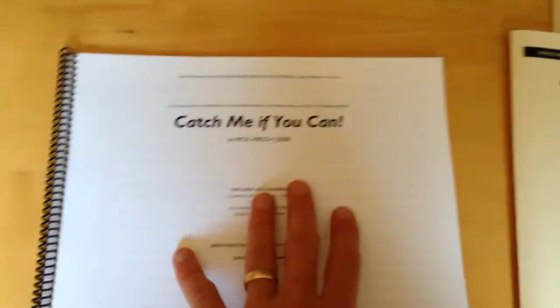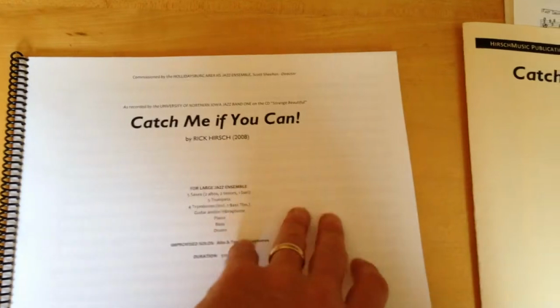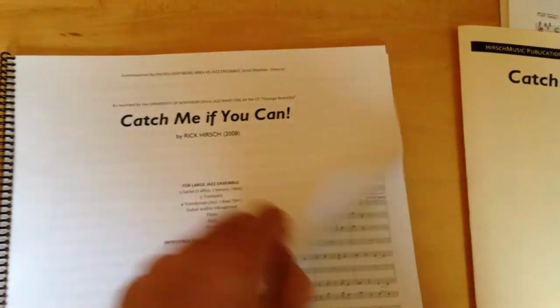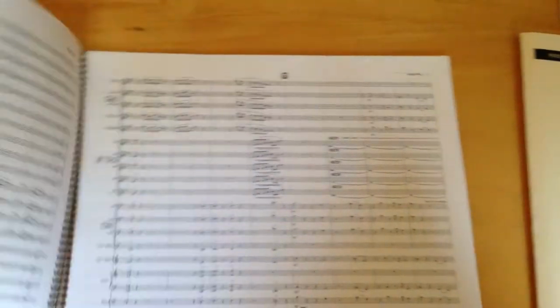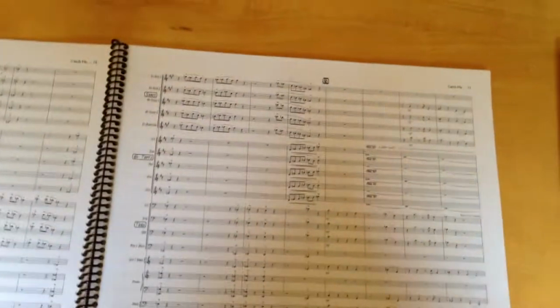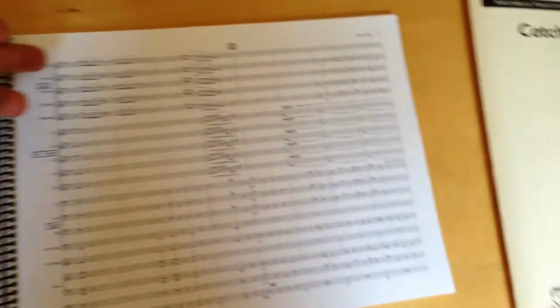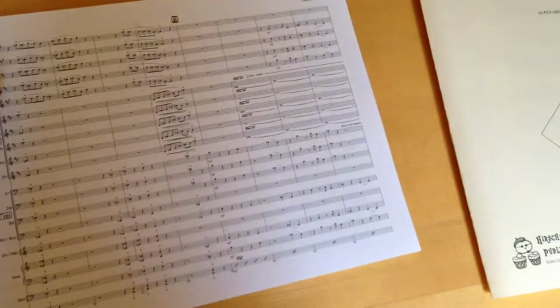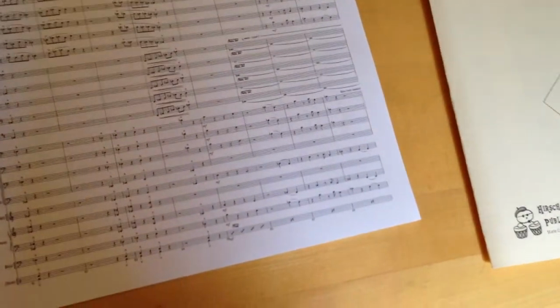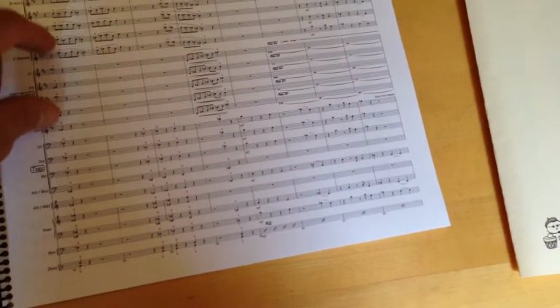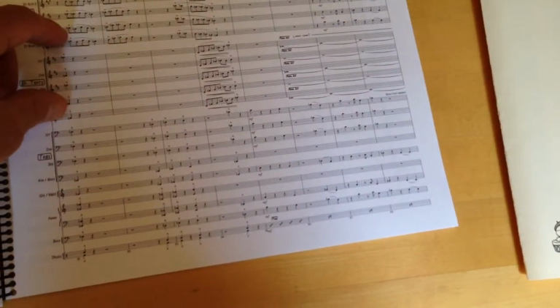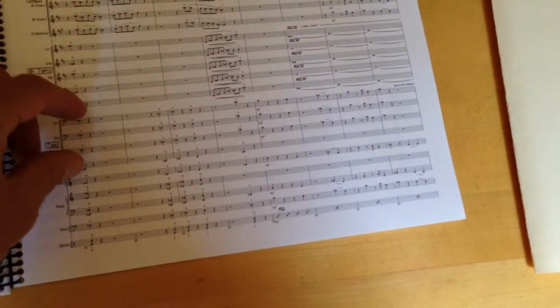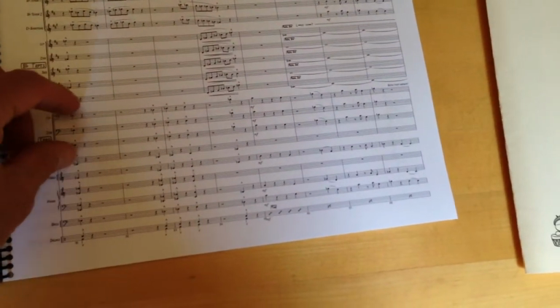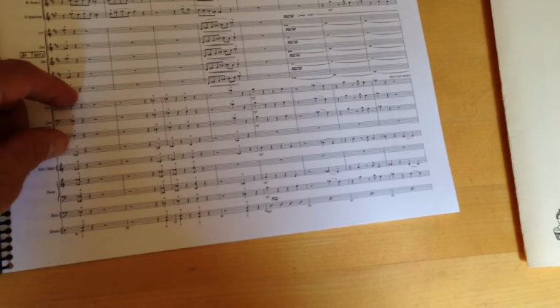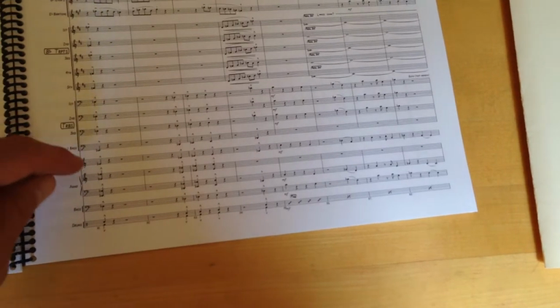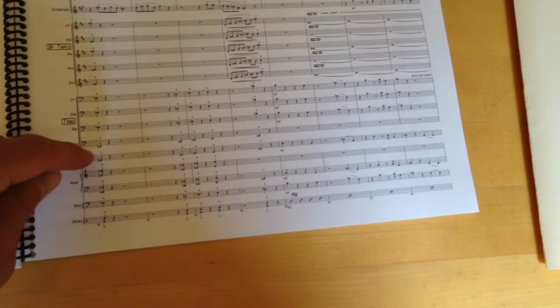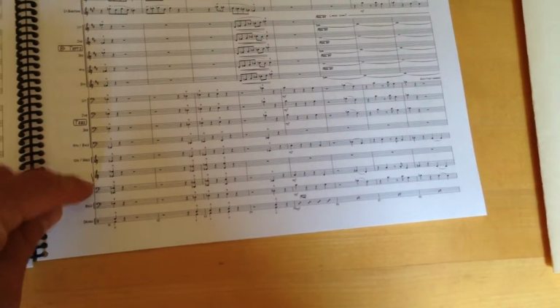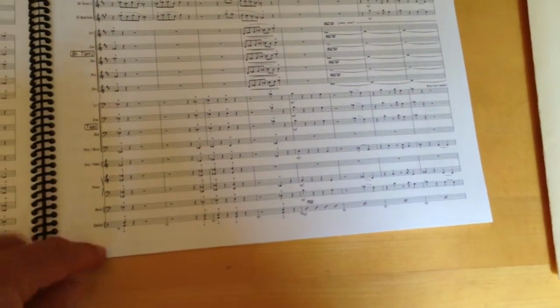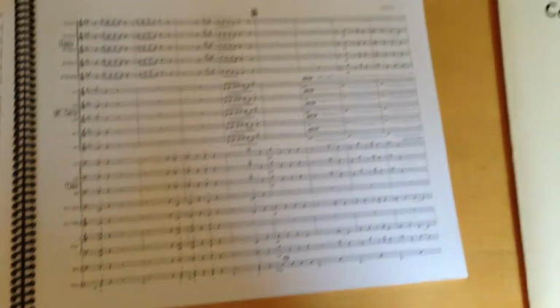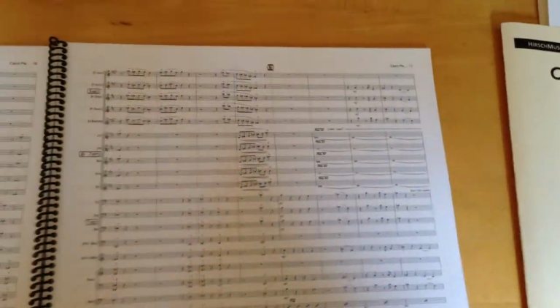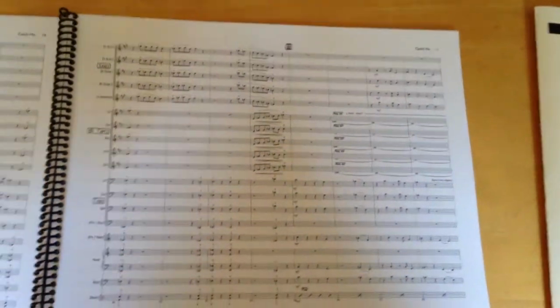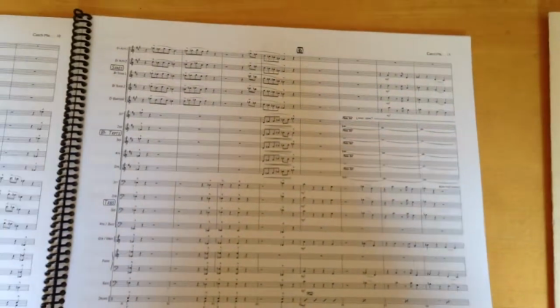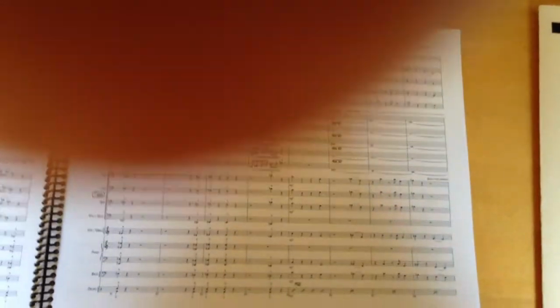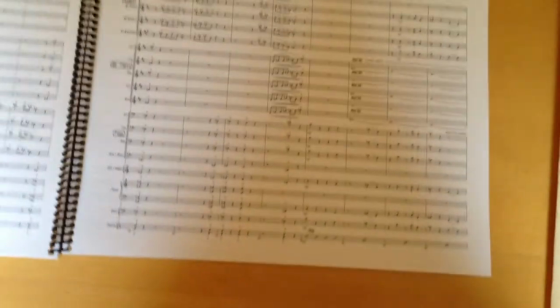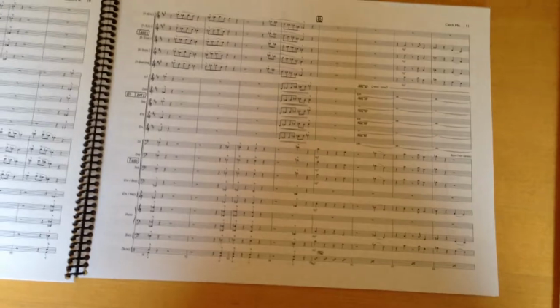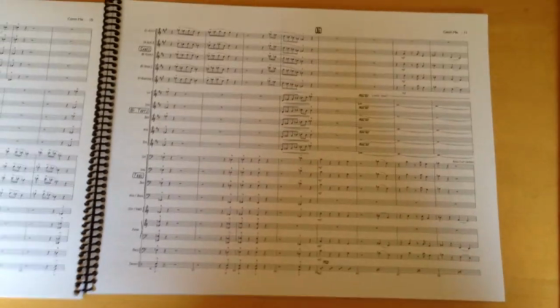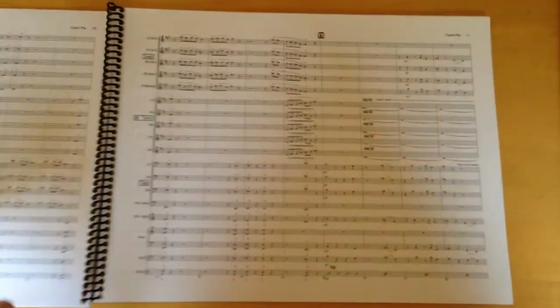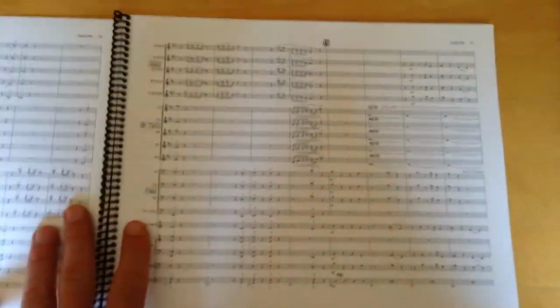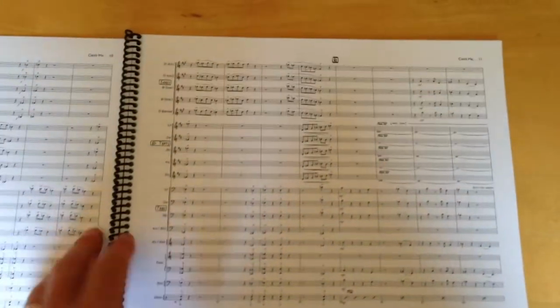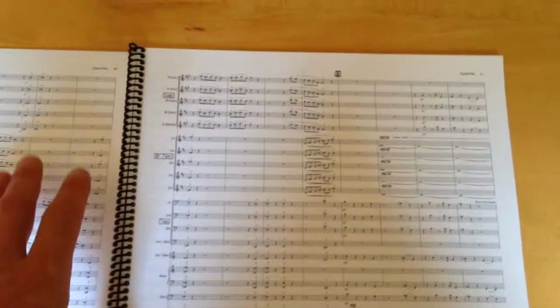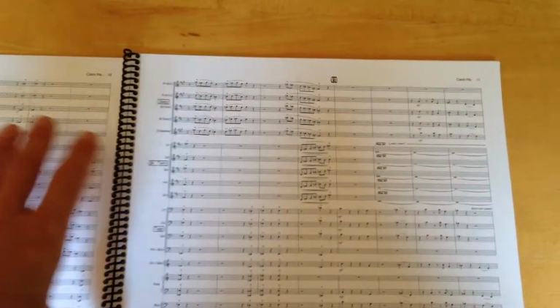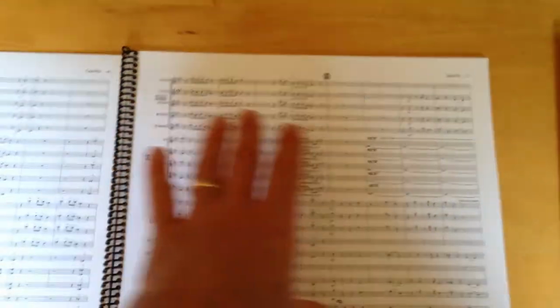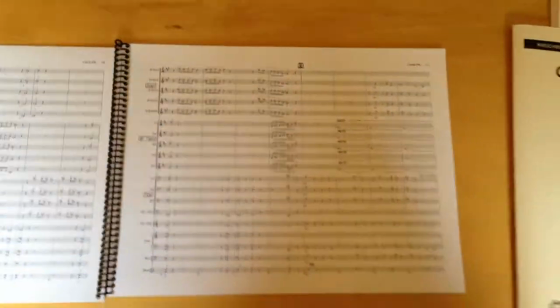Now this is a jazz score. There are eighteen instruments. These are traditionally printed in landscape fashion.